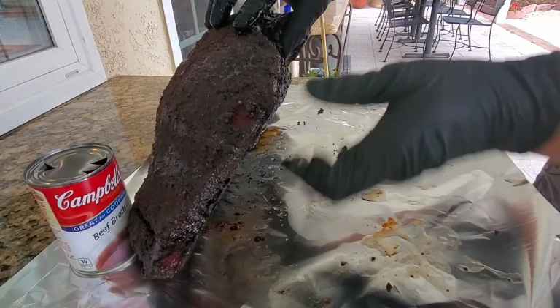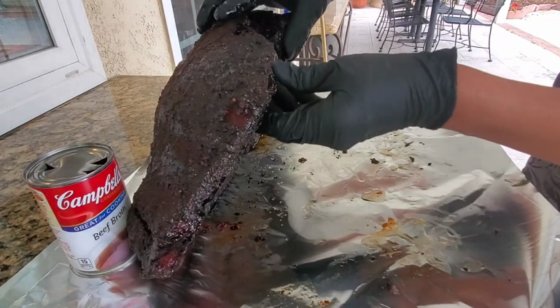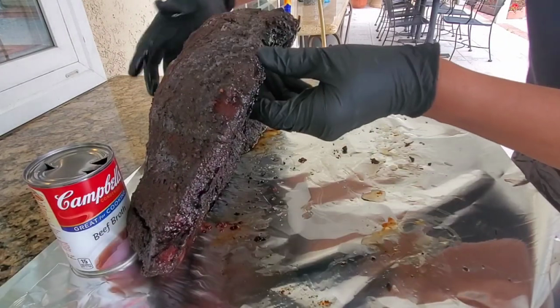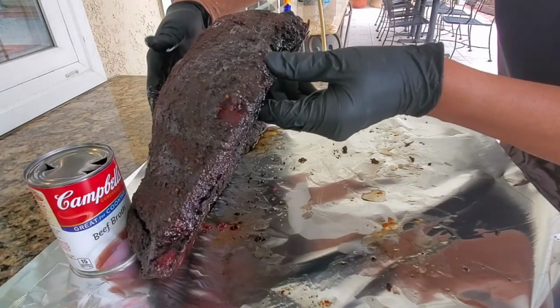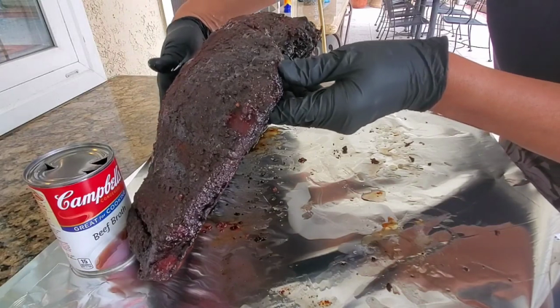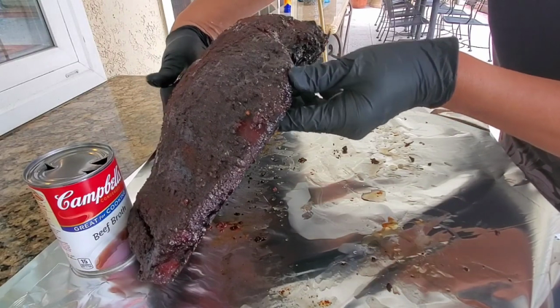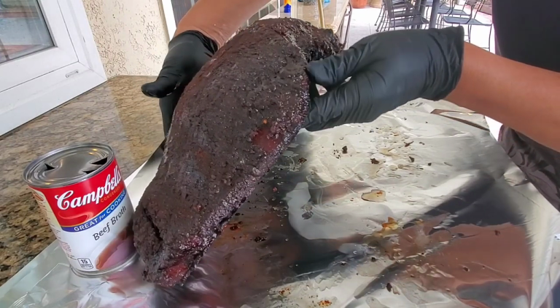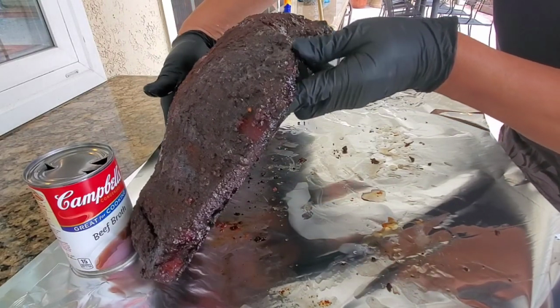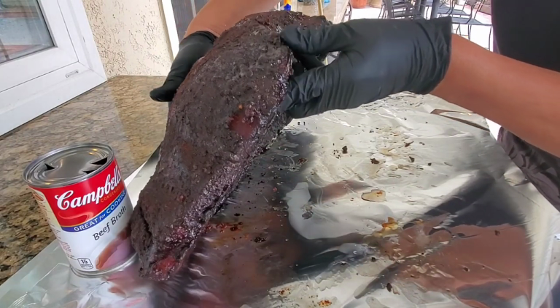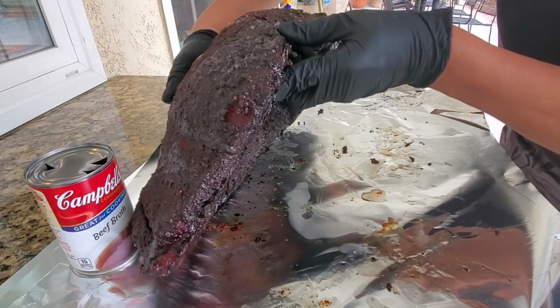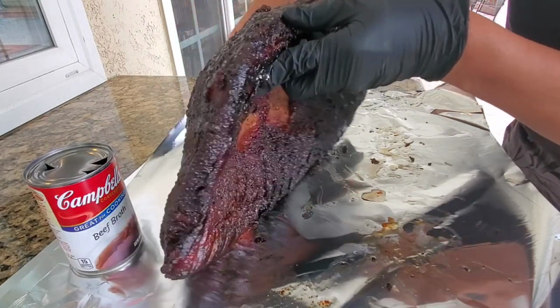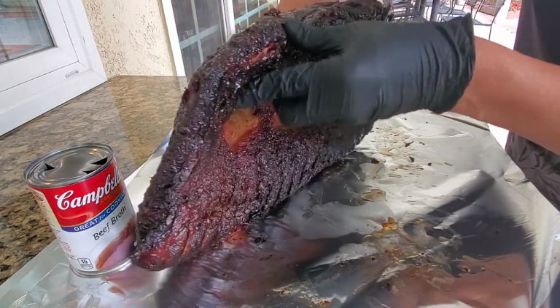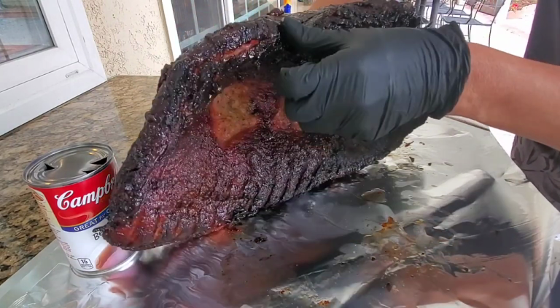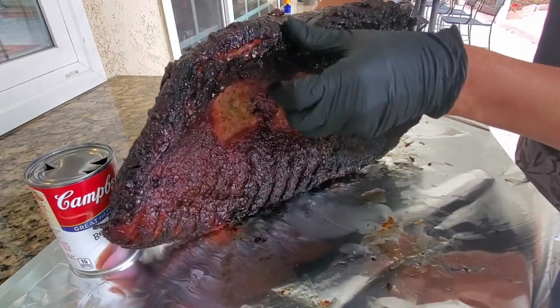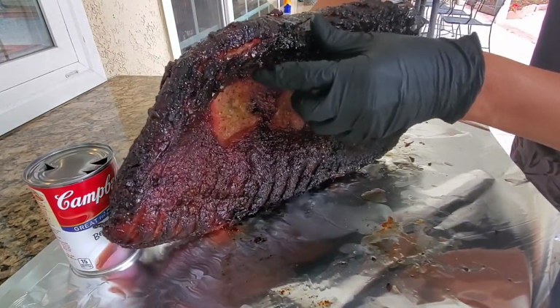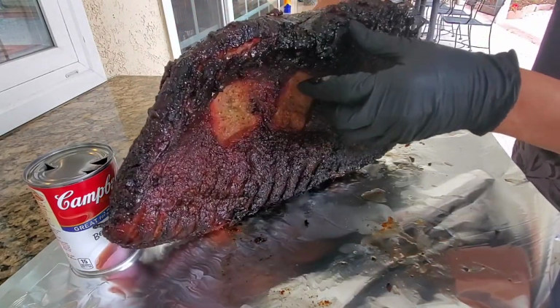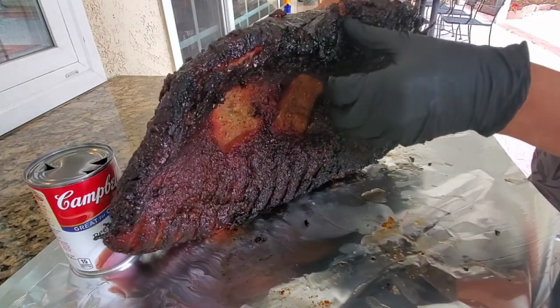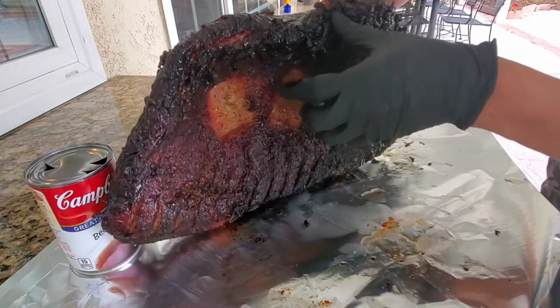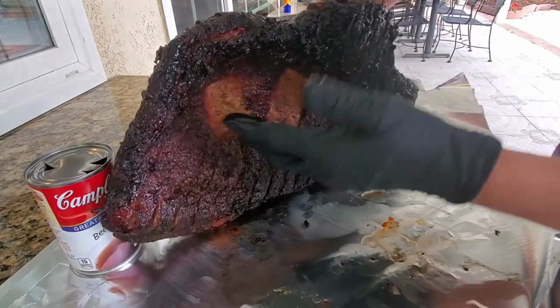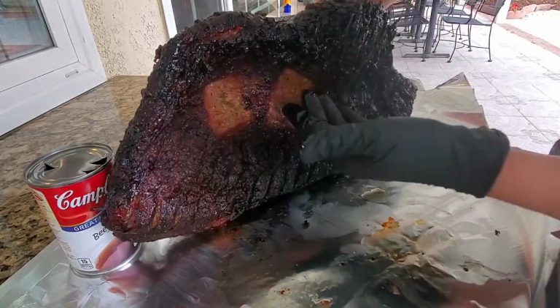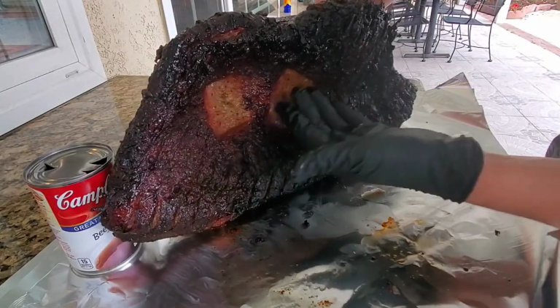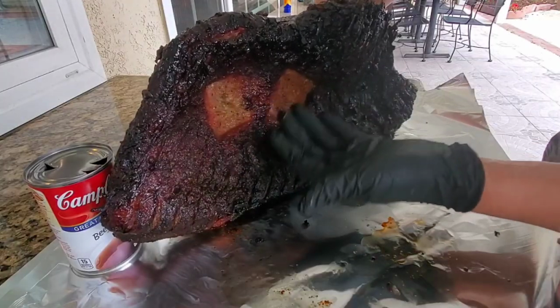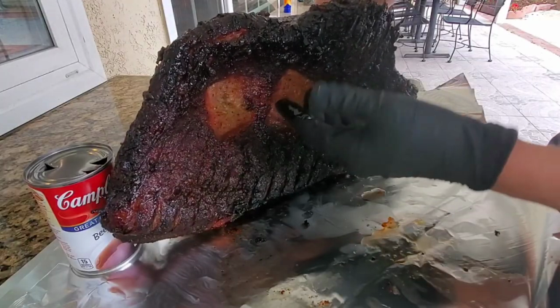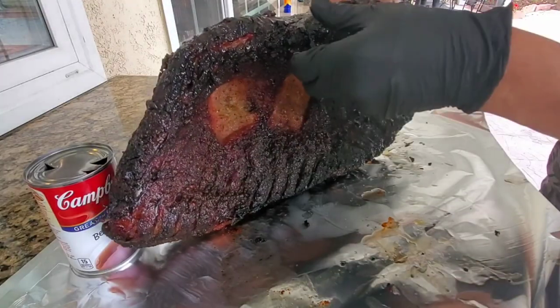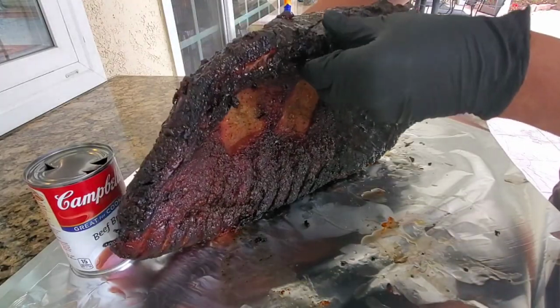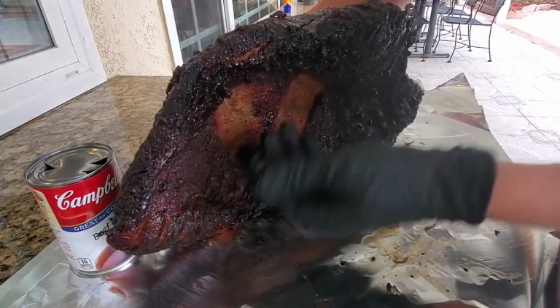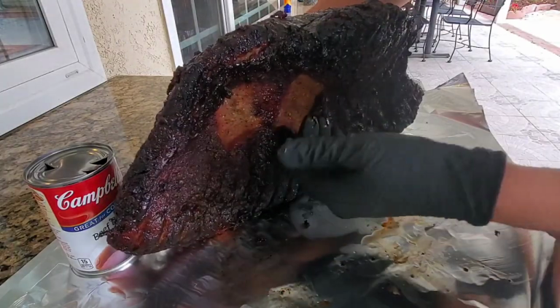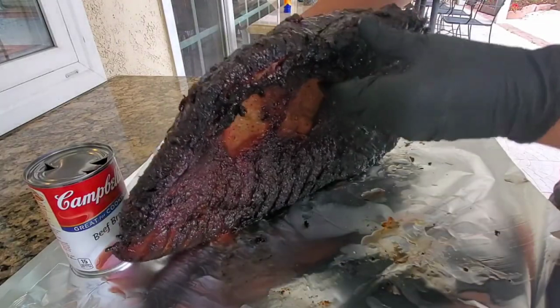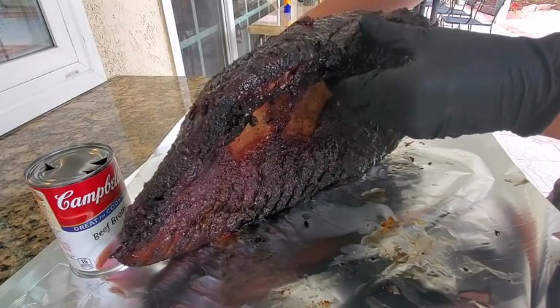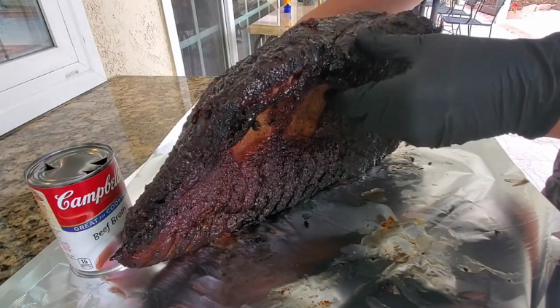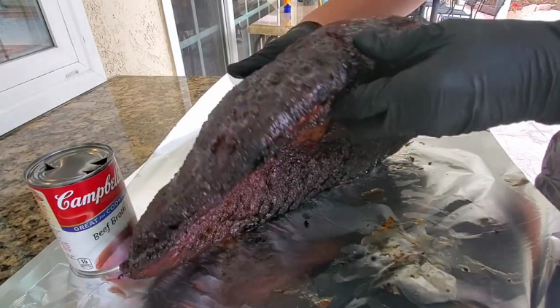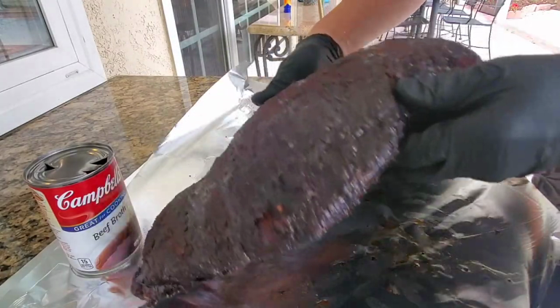There's a little cavity at the bottom — don't worry about the cavity. When you slice the brisket, it'll all be fine. You don't have to worry about this cavity because the fat cap is down here, which you're not going to eat anyway.